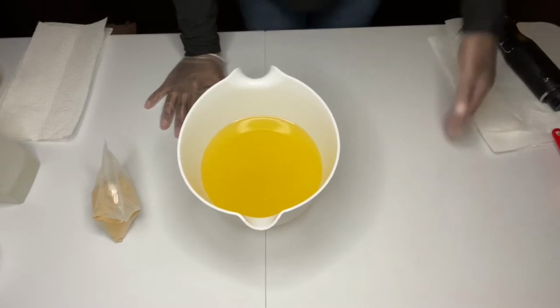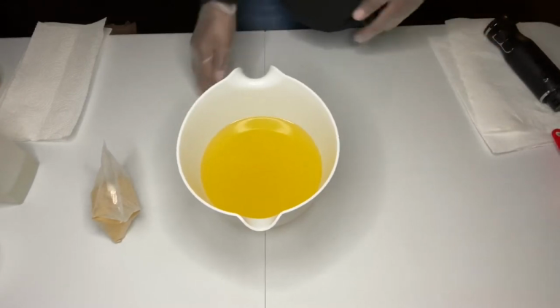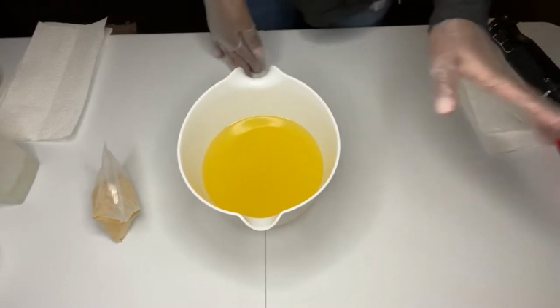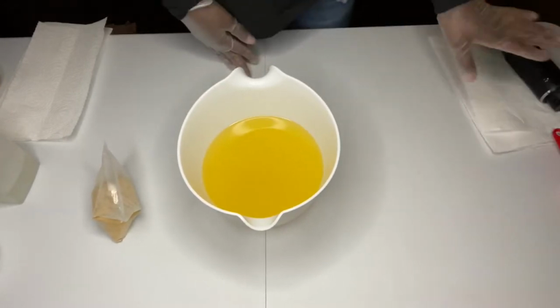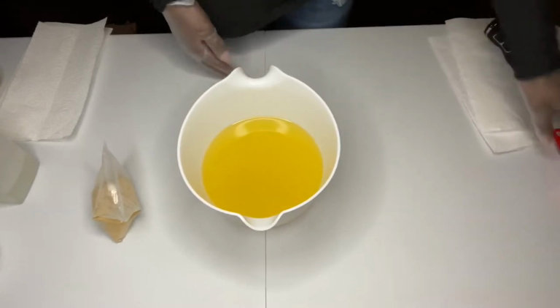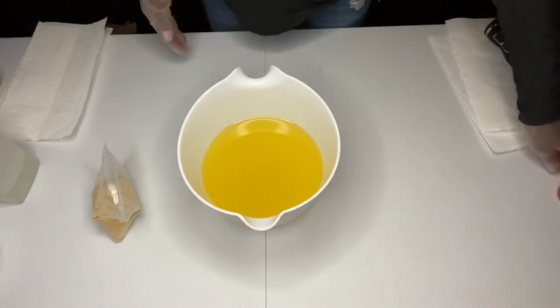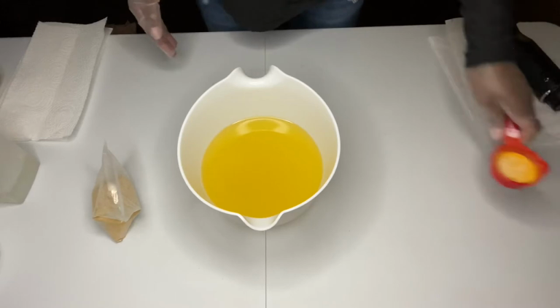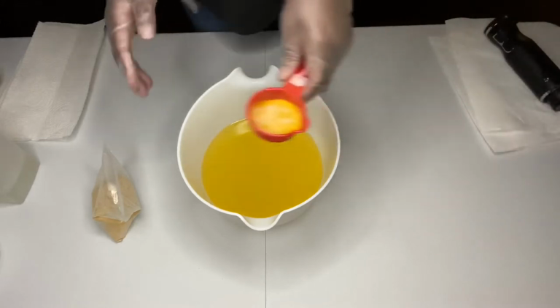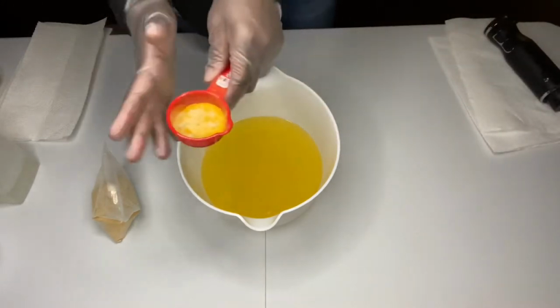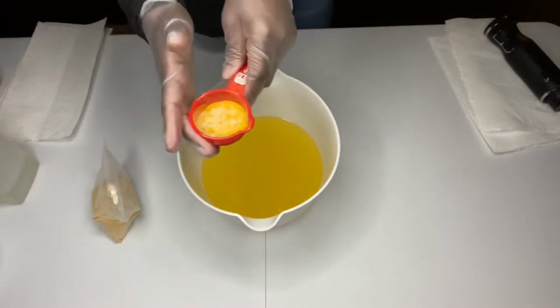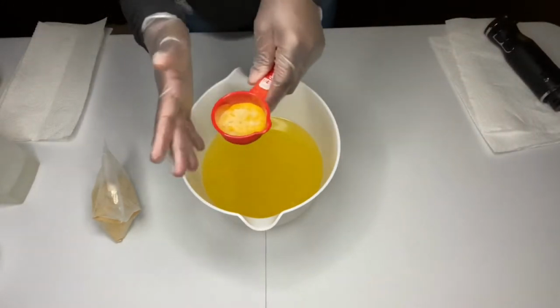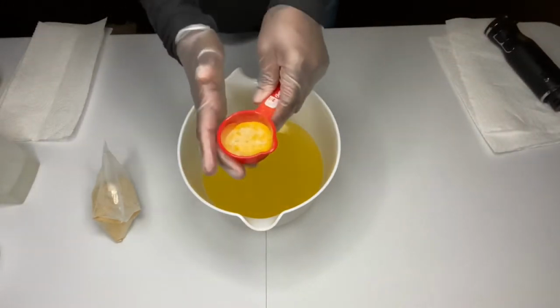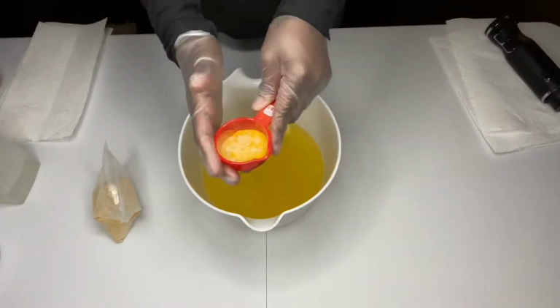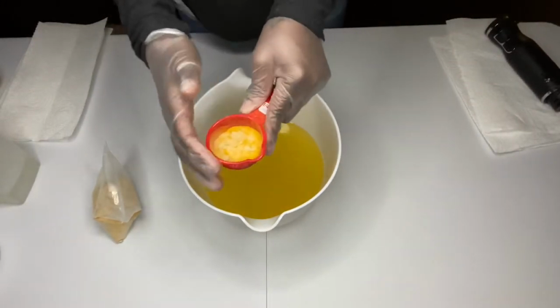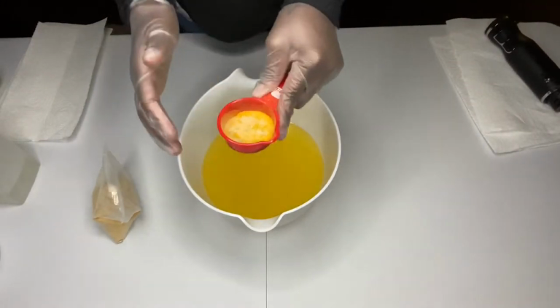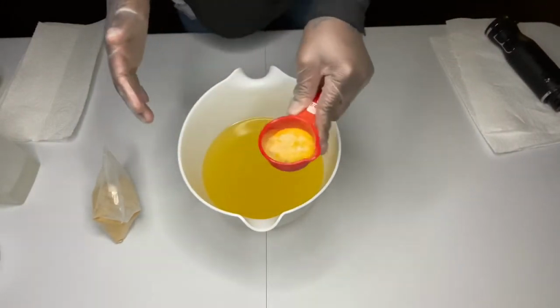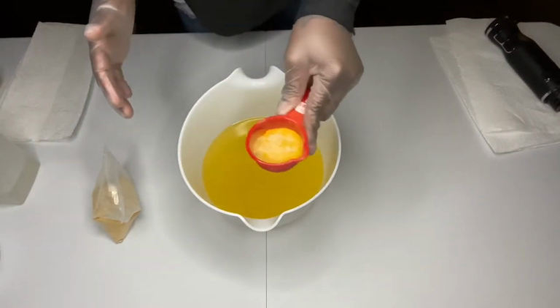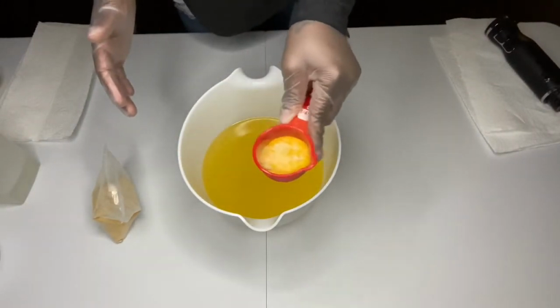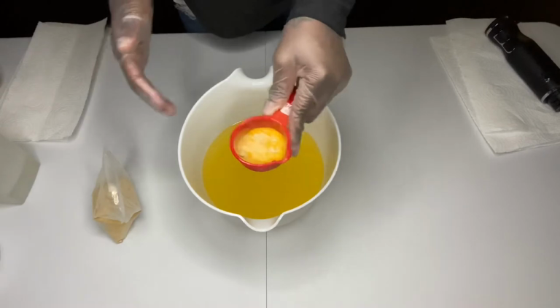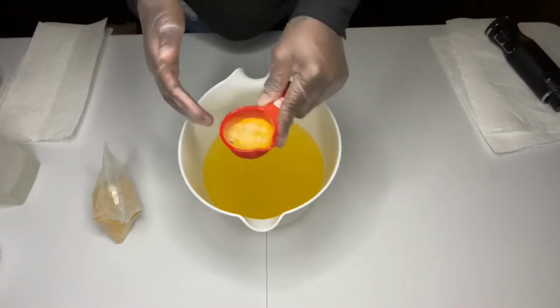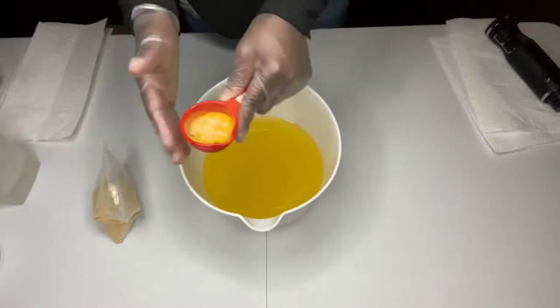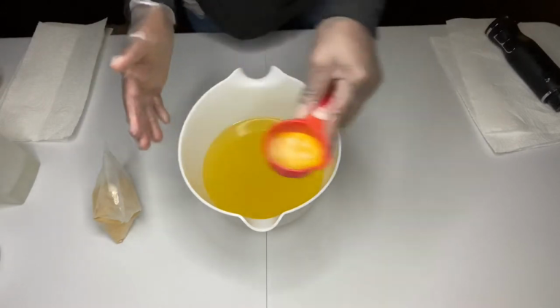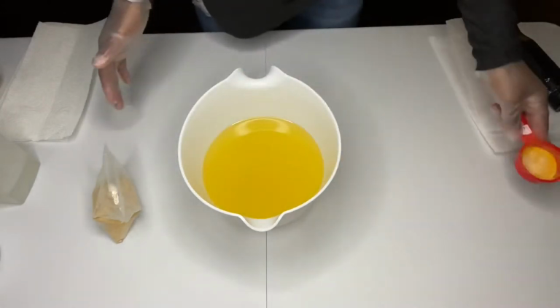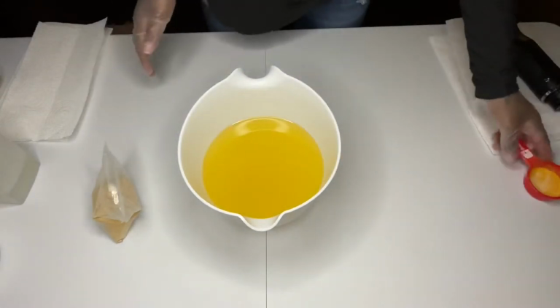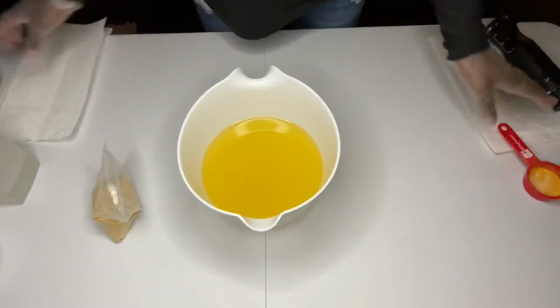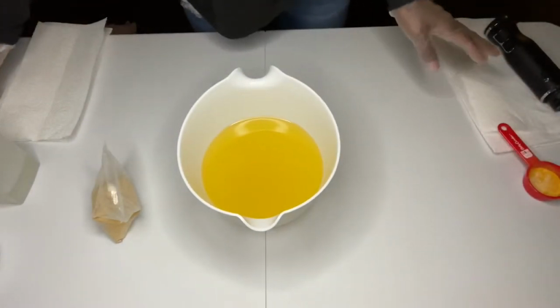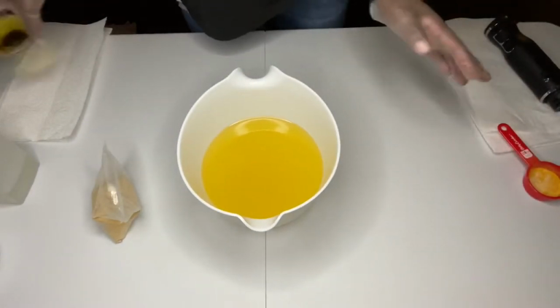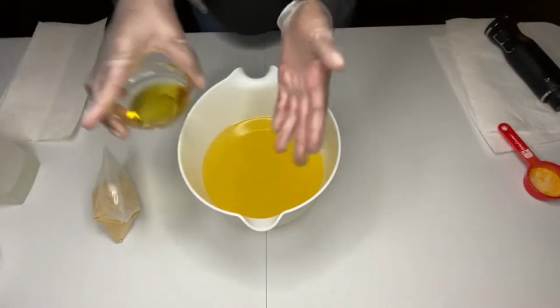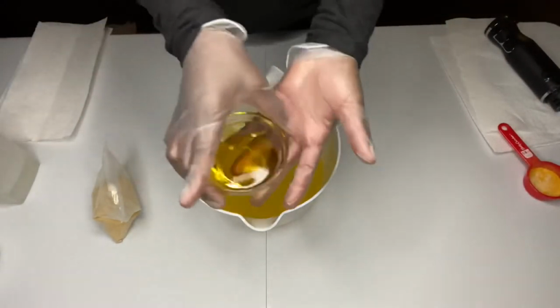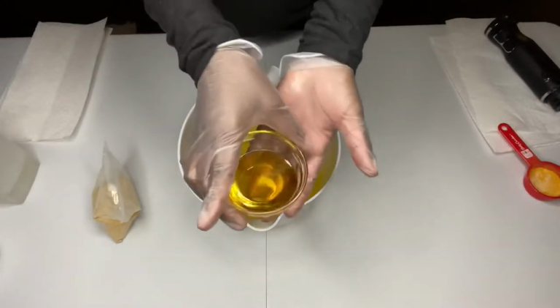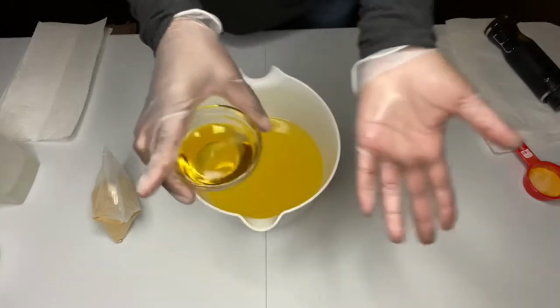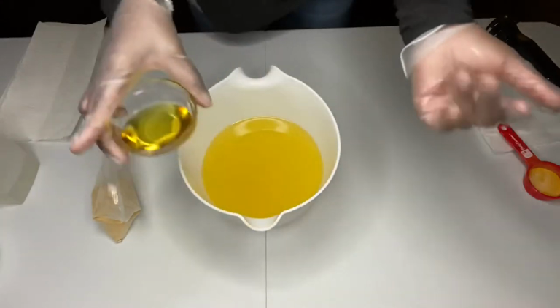So I already mixed in my turmeric and carrot powder — turmeric powder, carrot powder — already mixed in and set aside. And I already have my lemongrass measured out.